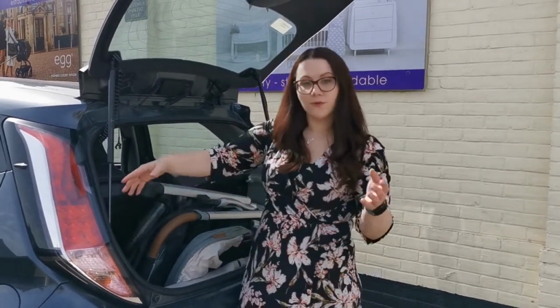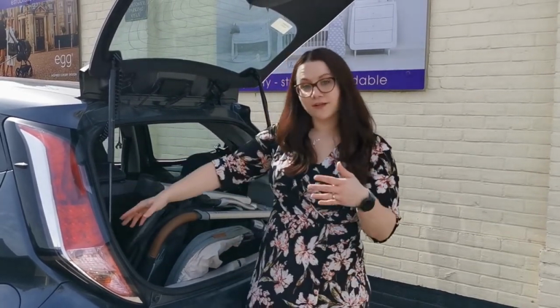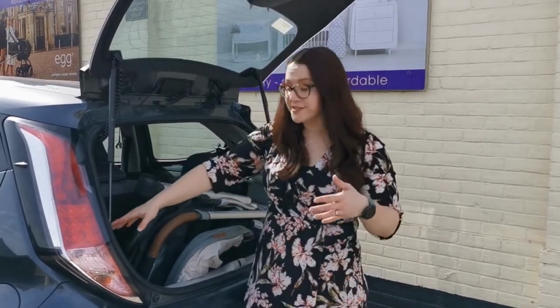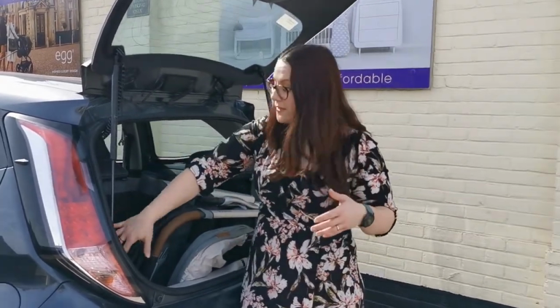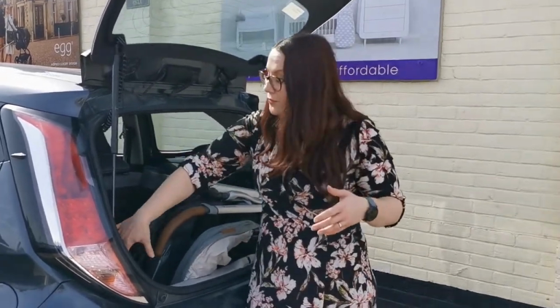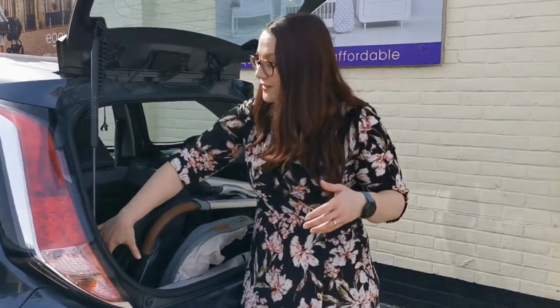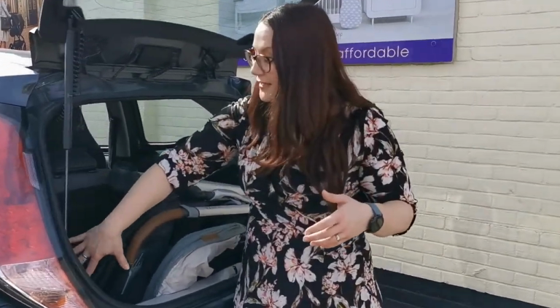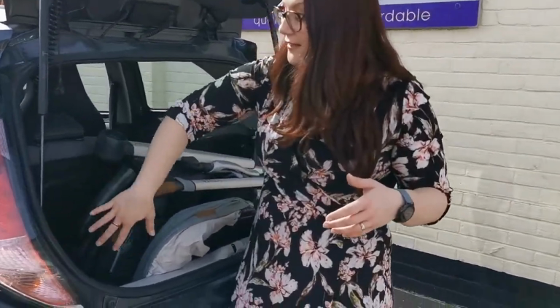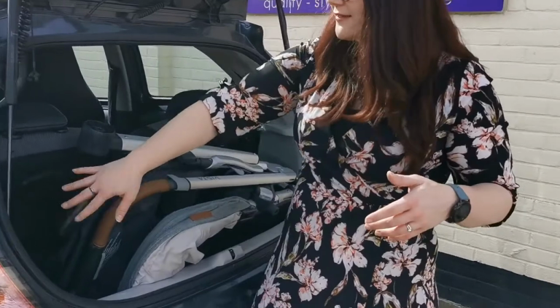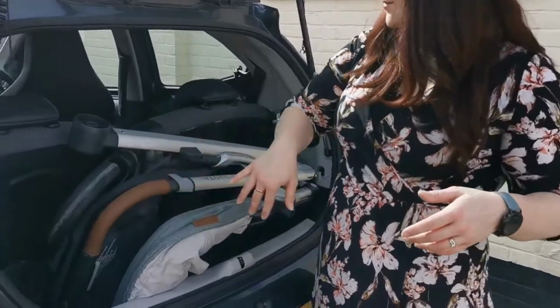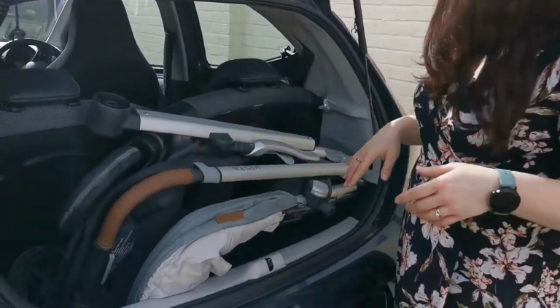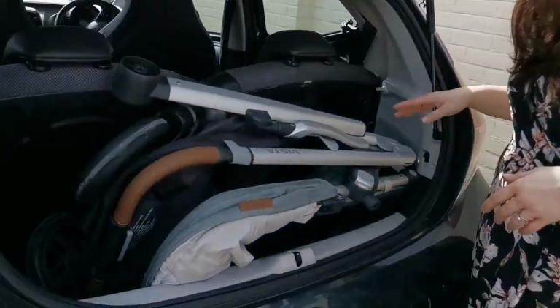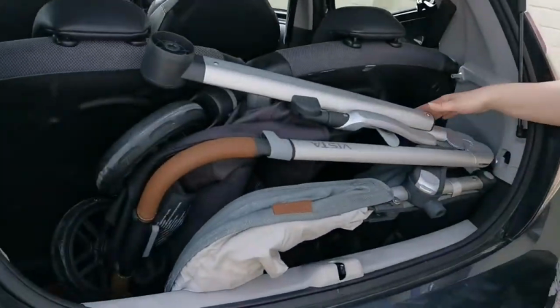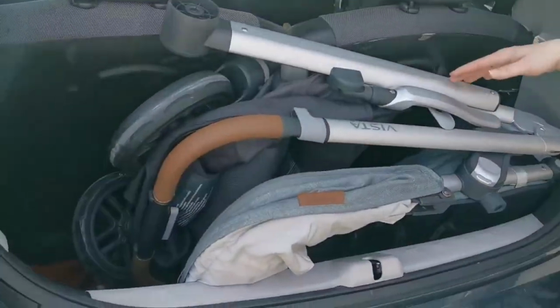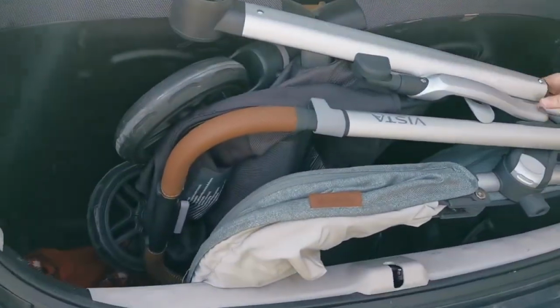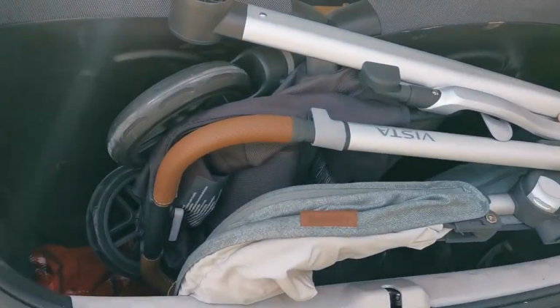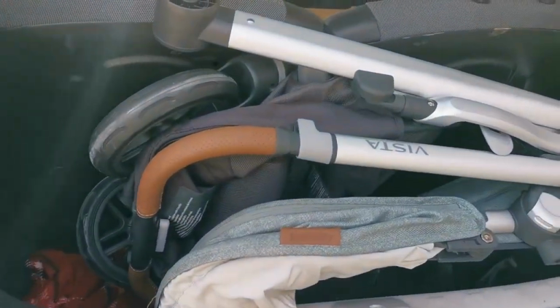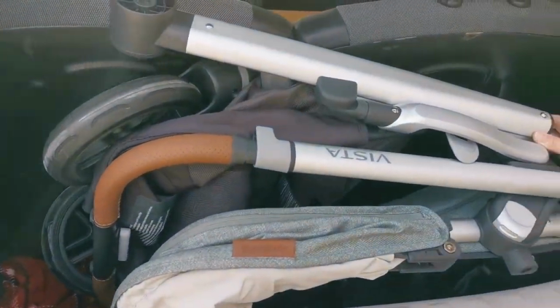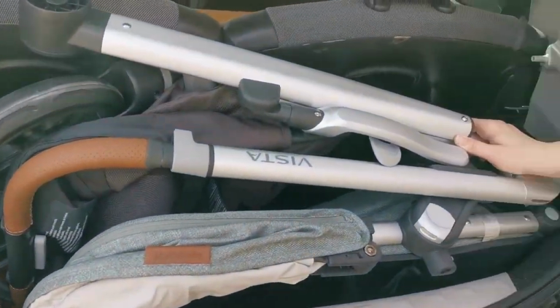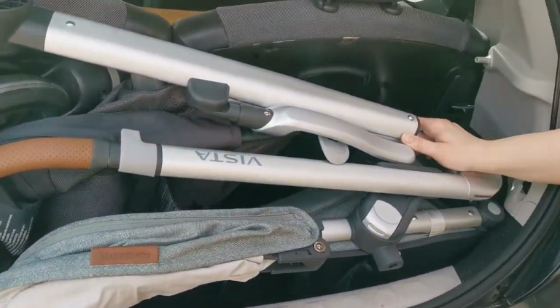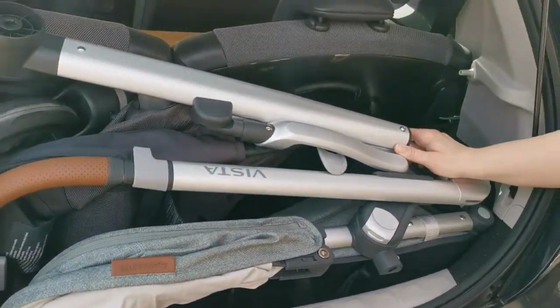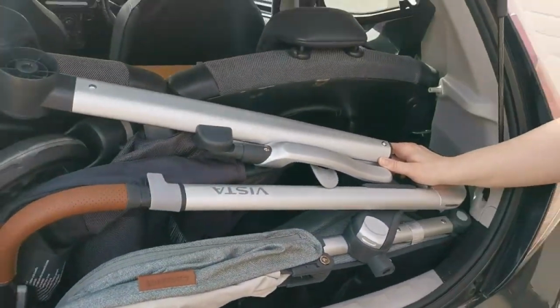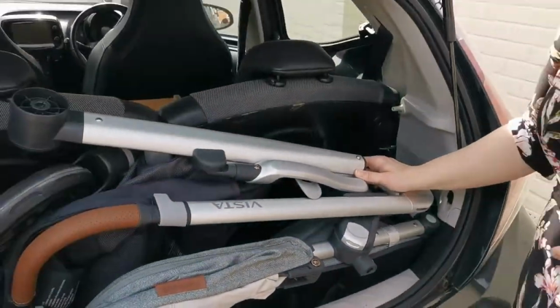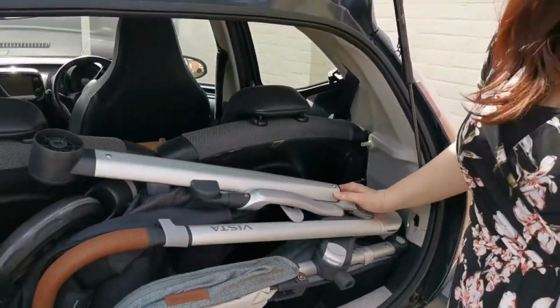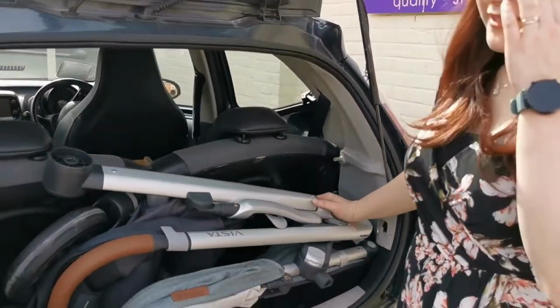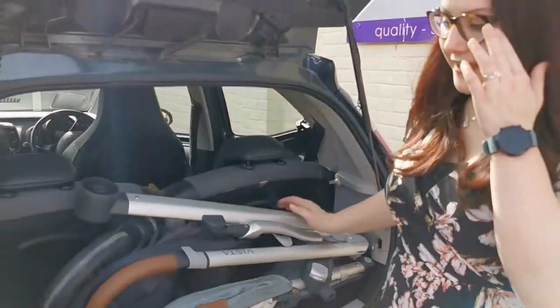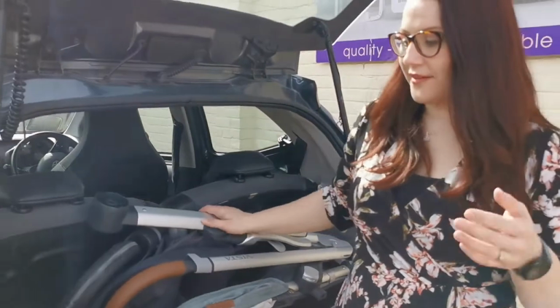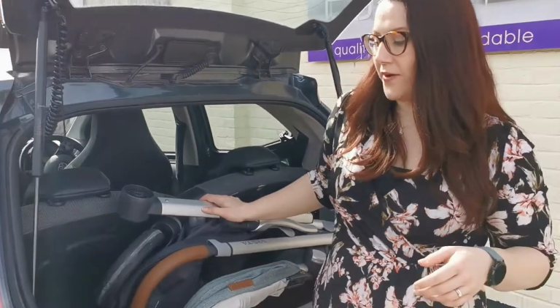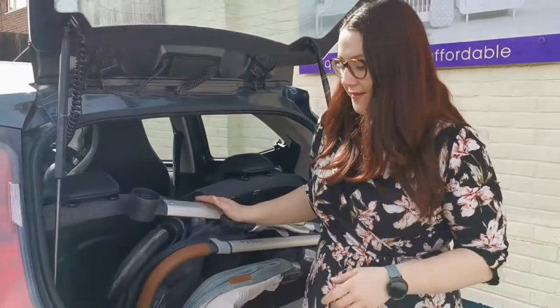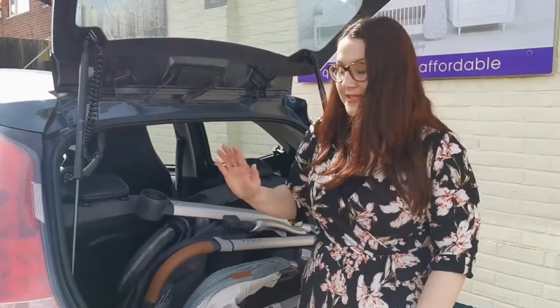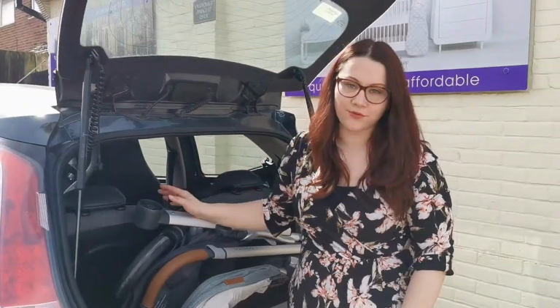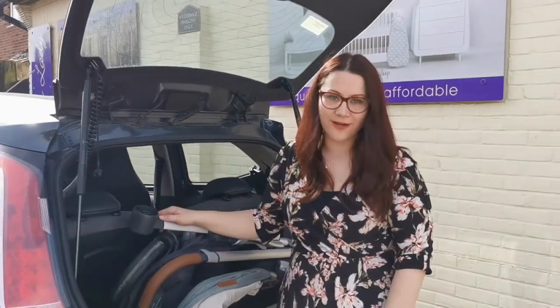You can see that there's a little bit of room either side, so if you need to put bags, toys, or anything else that you might have in the boot as well.